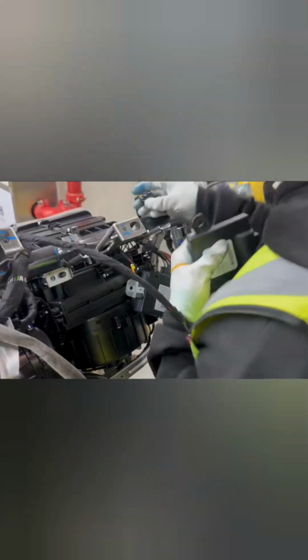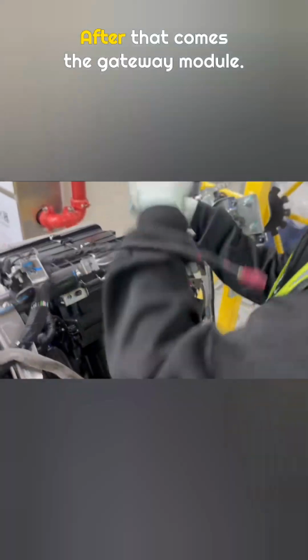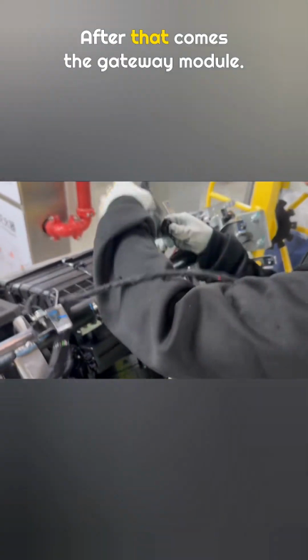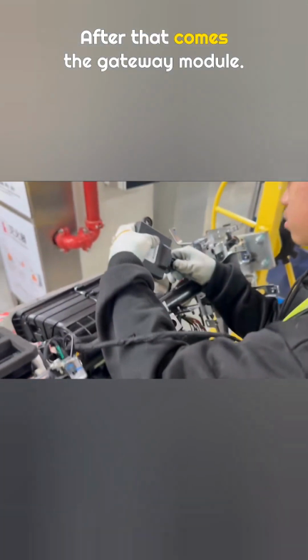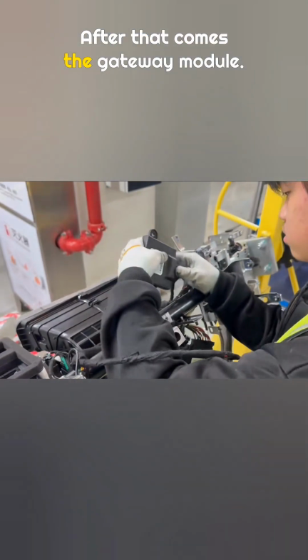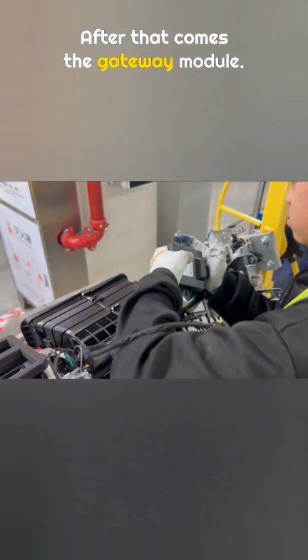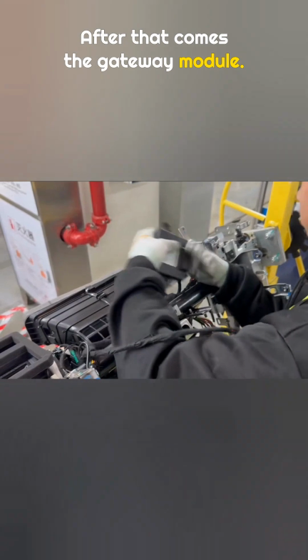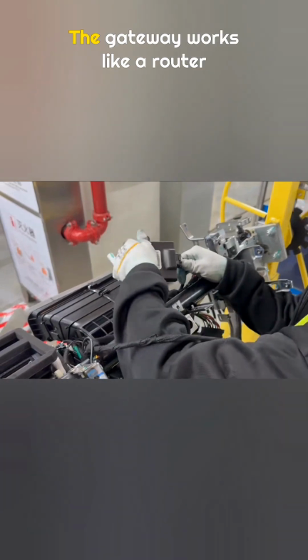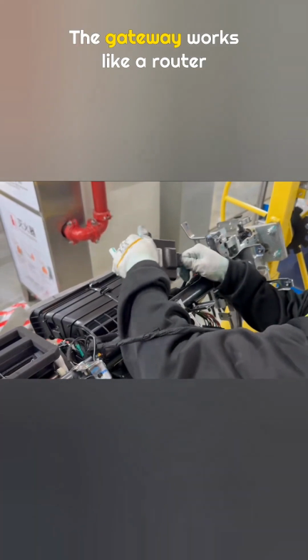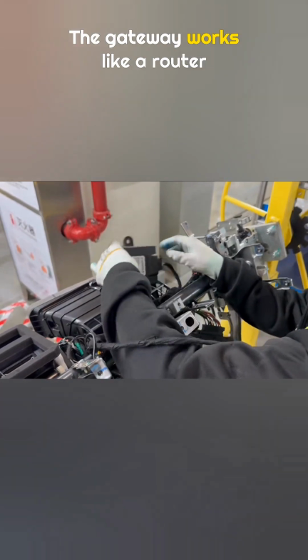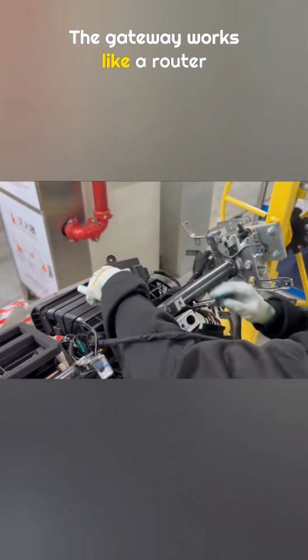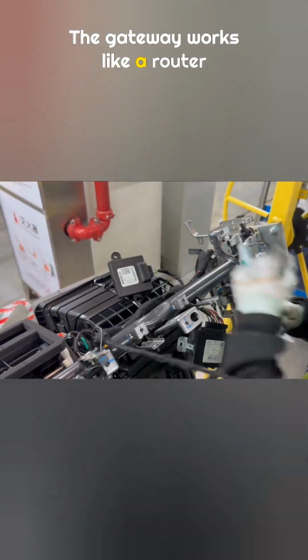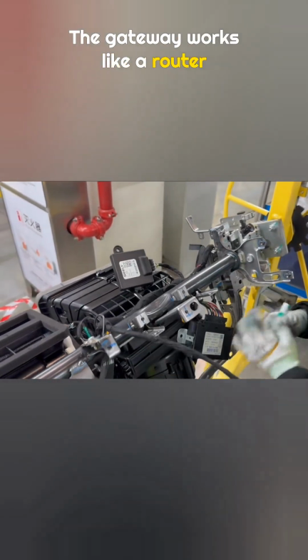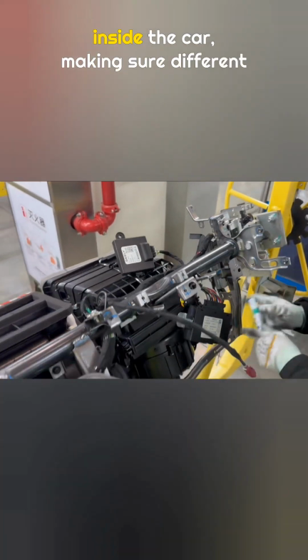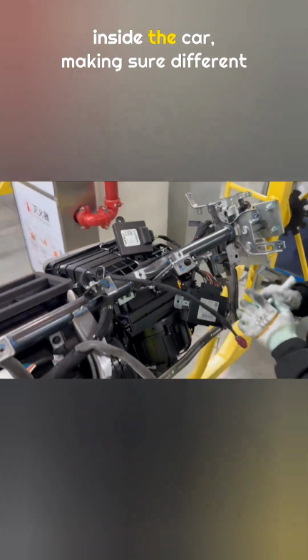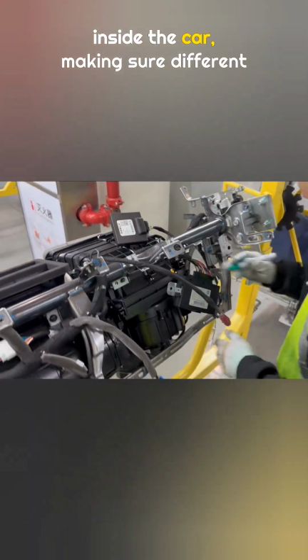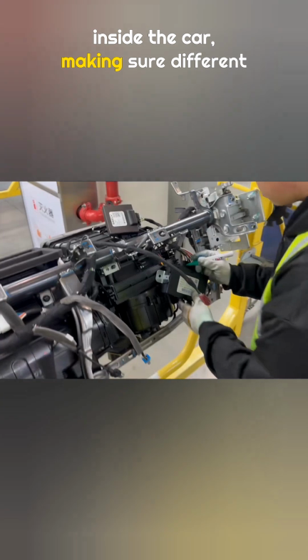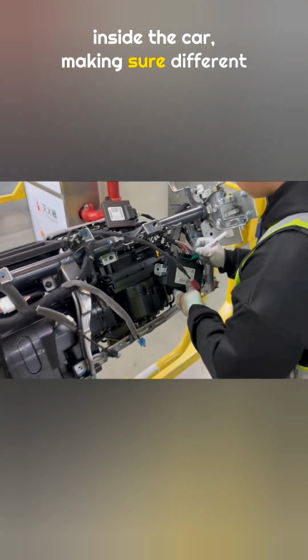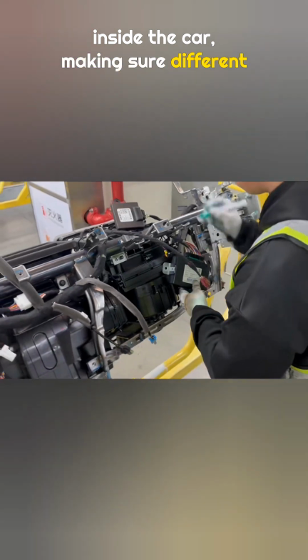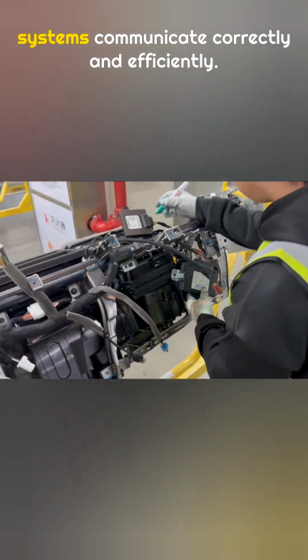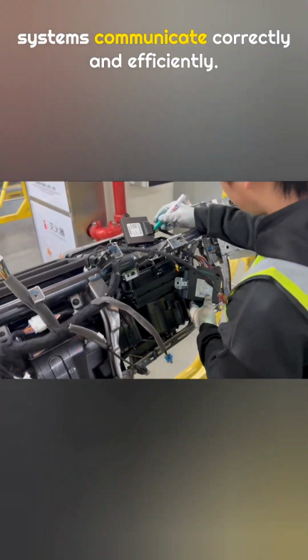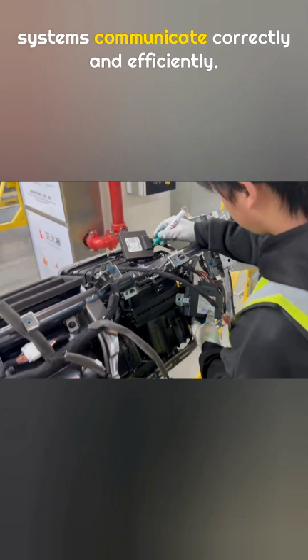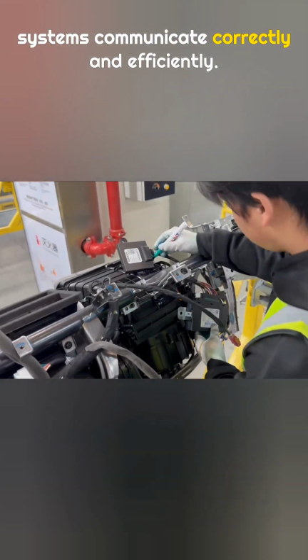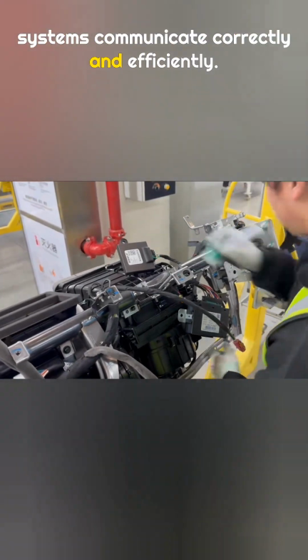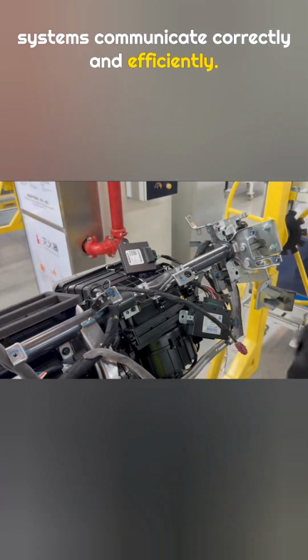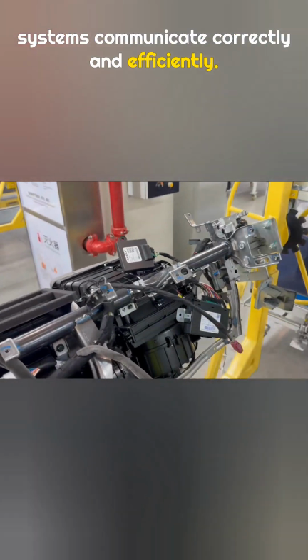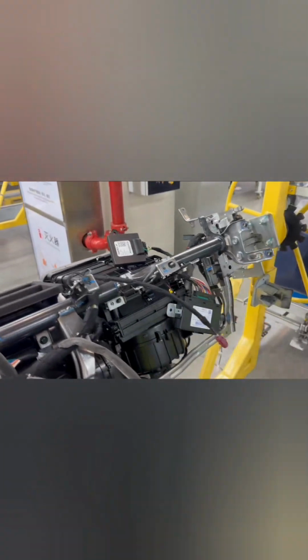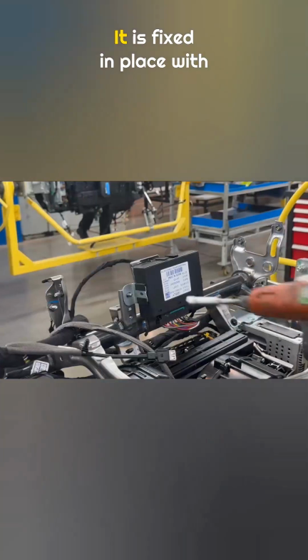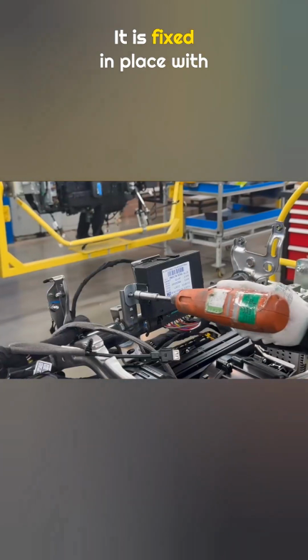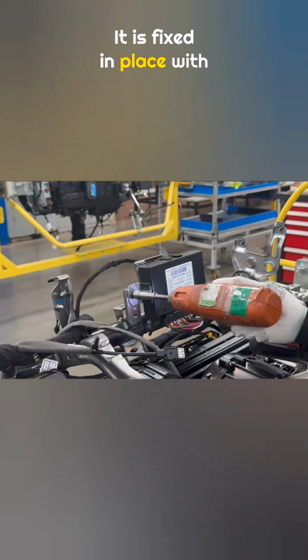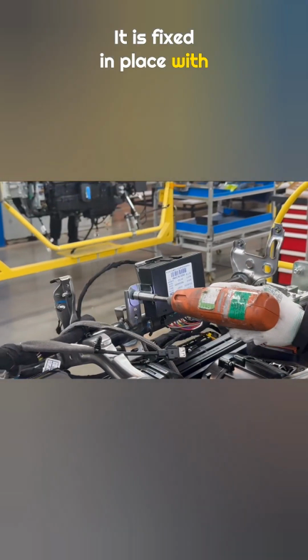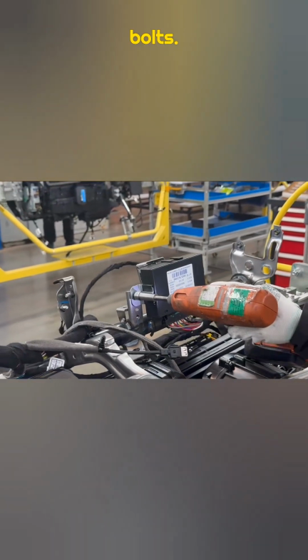After that comes the gateway module. The gateway works like a router inside the car, making sure different systems communicate correctly and efficiently. It is fixed in place with bolts.